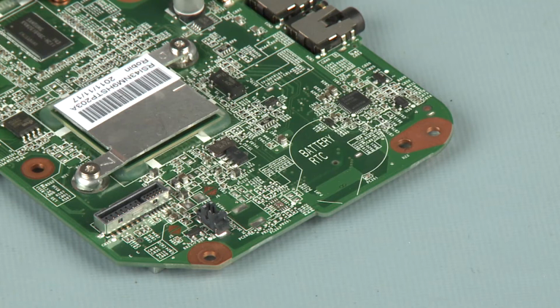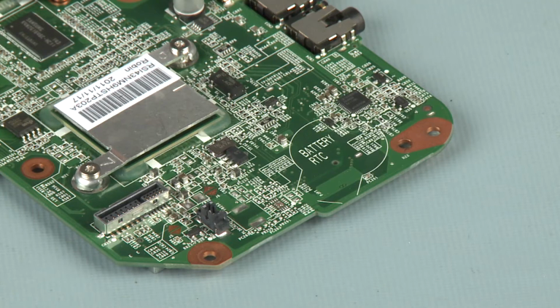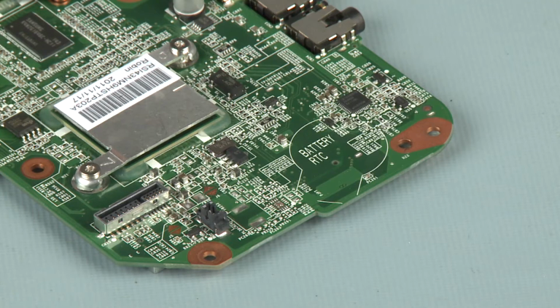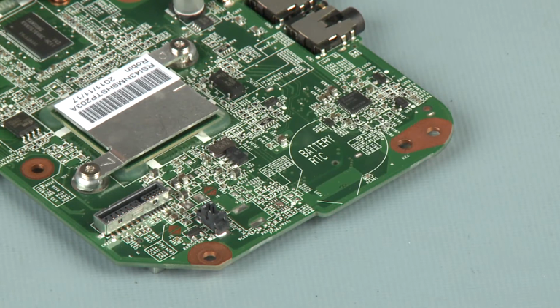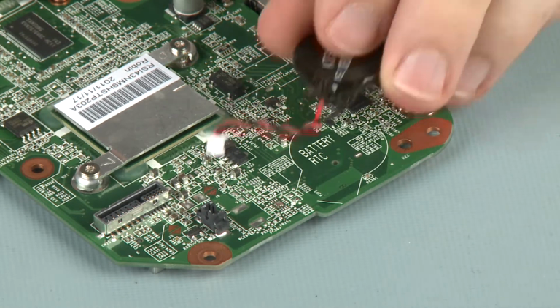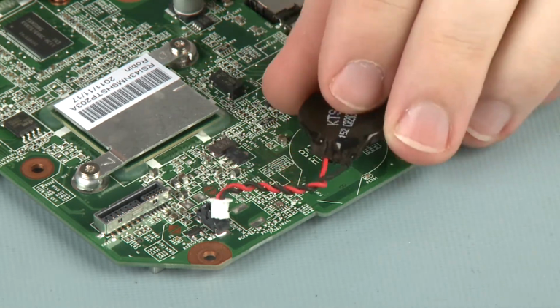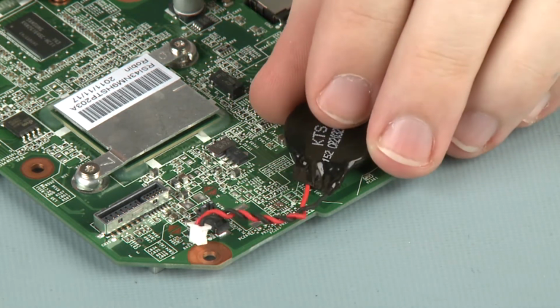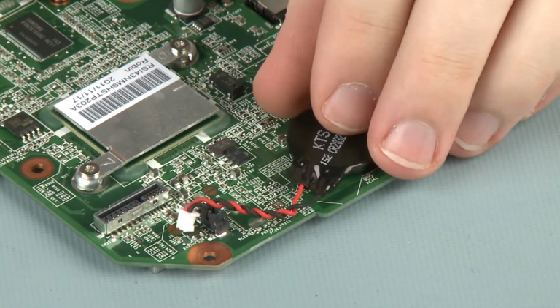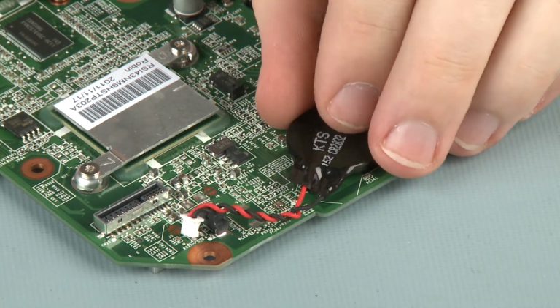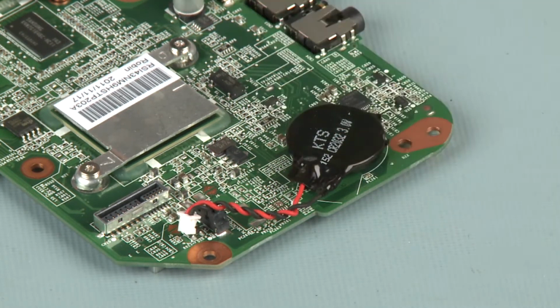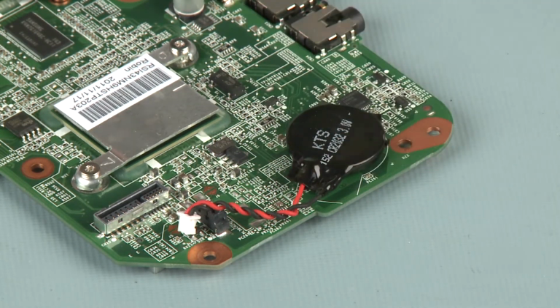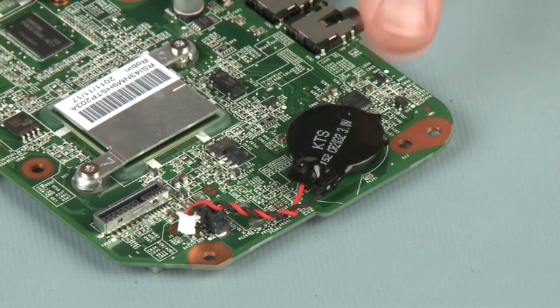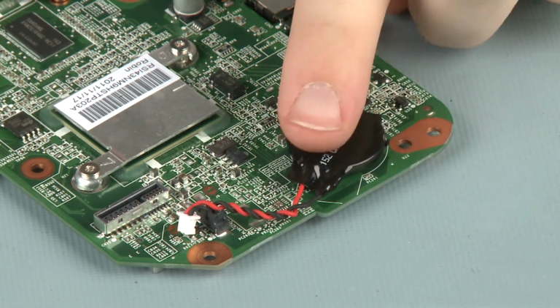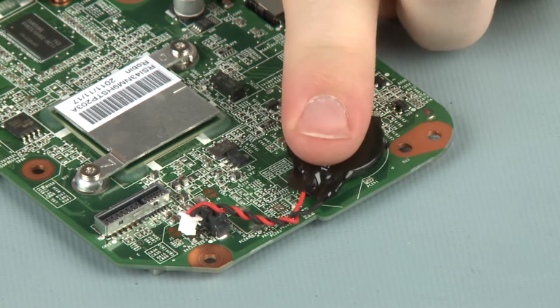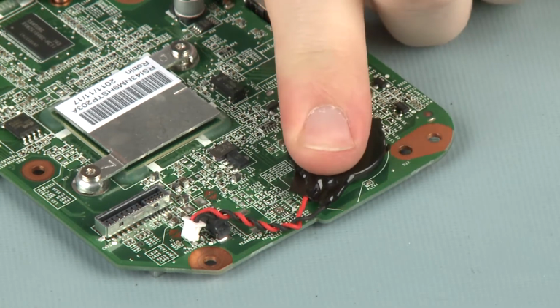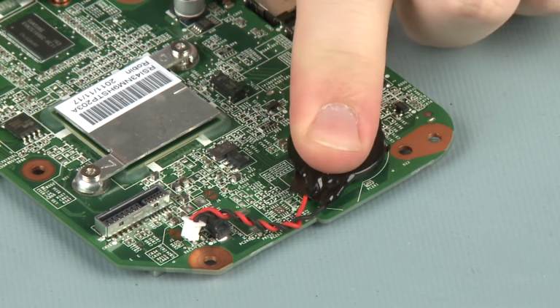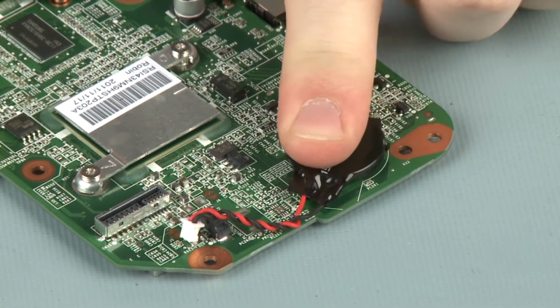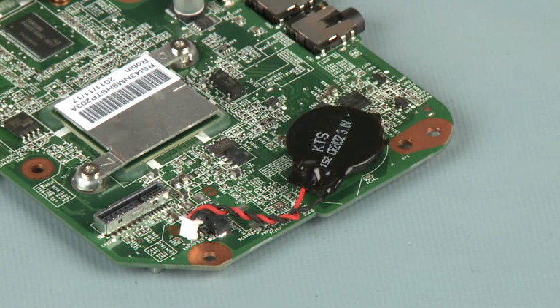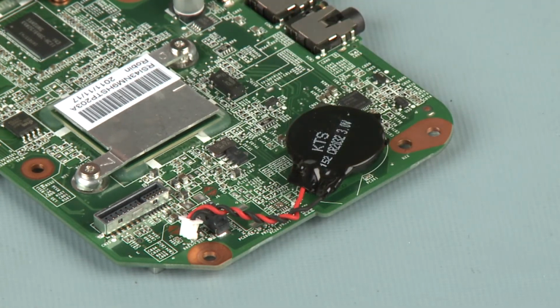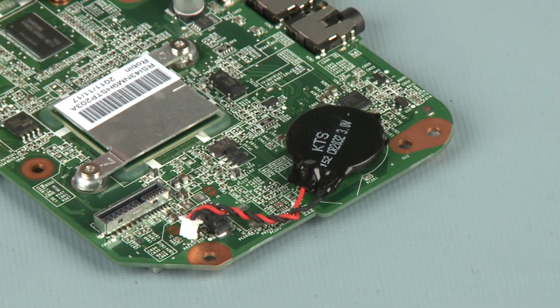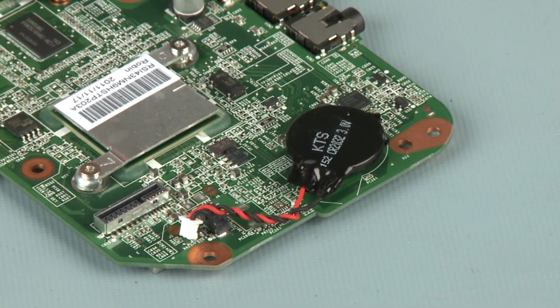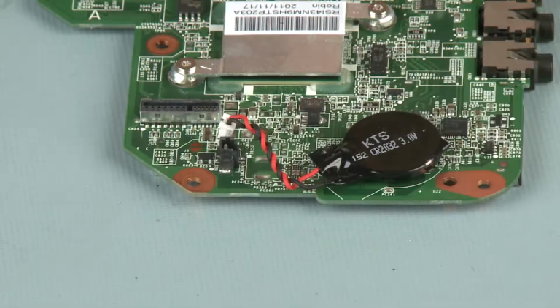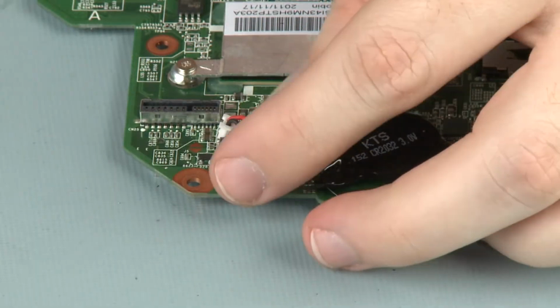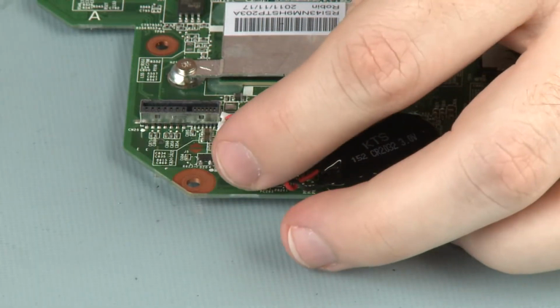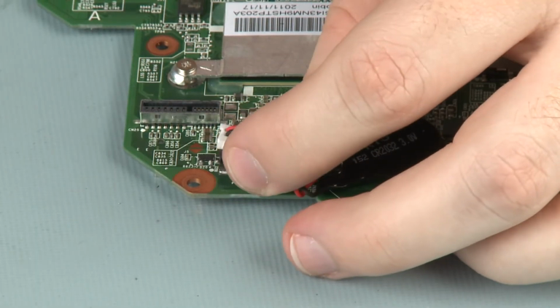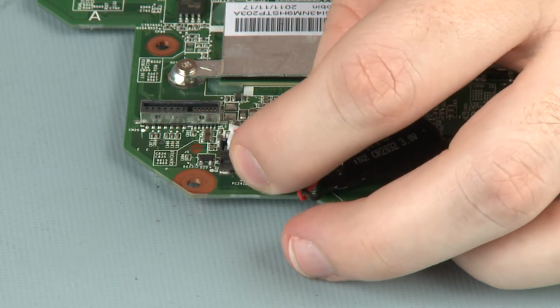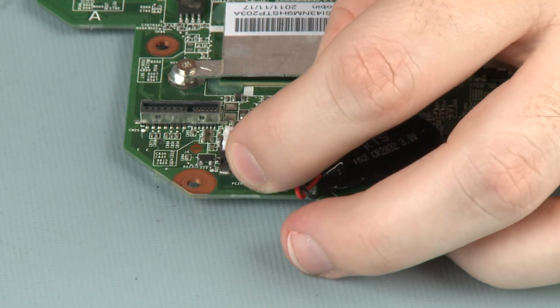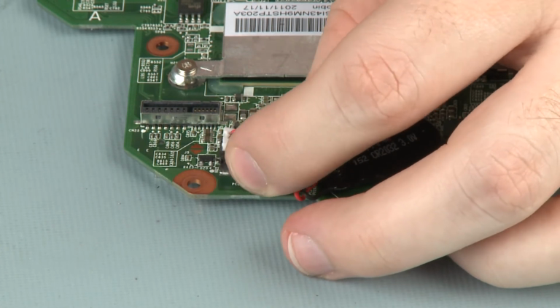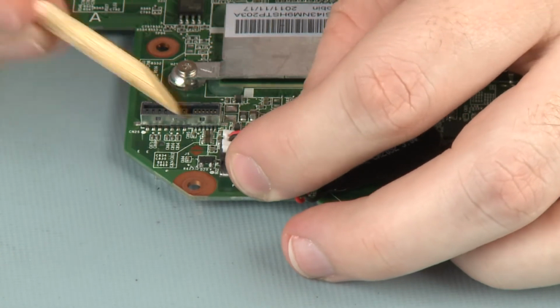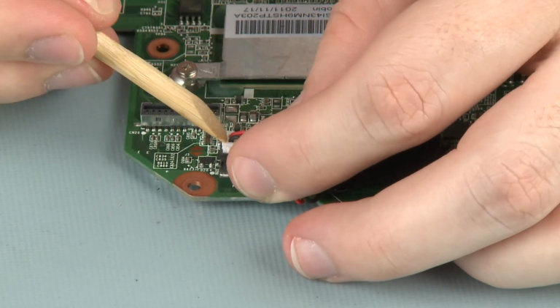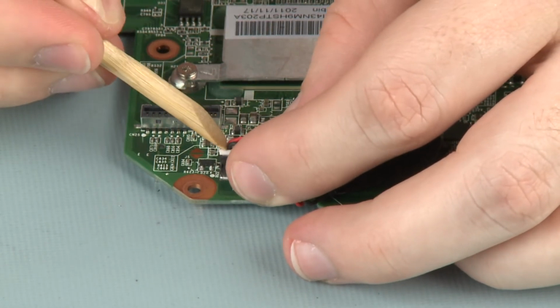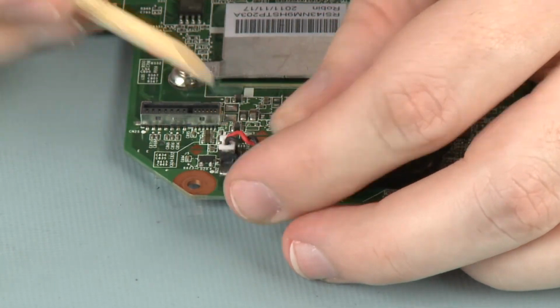Replacement: Place the RTC battery into position on the system board. Press down on the RTC battery to adhere to the system board. Connect the RTC battery cable into its connector on the system board.